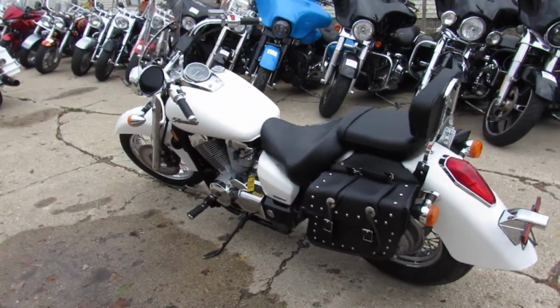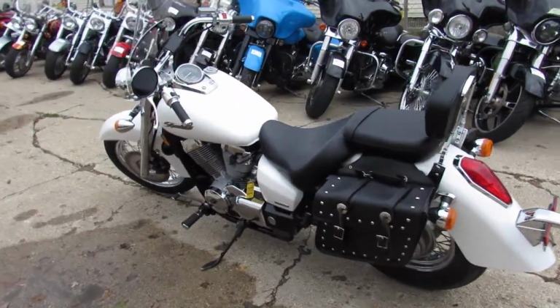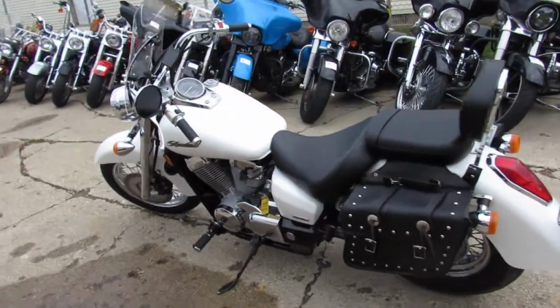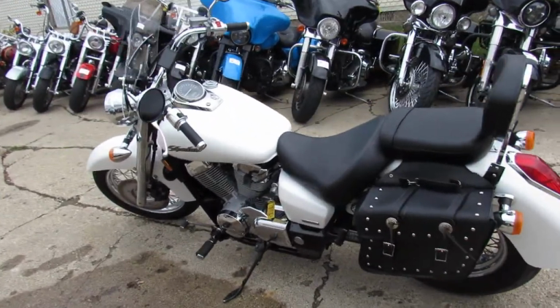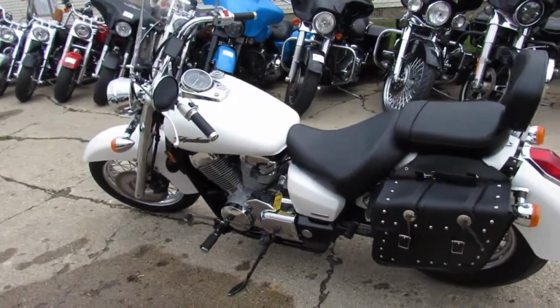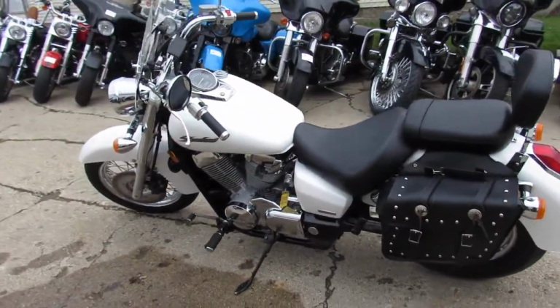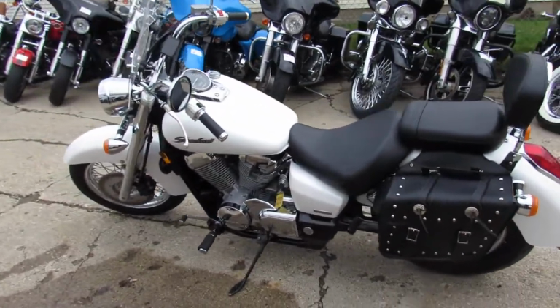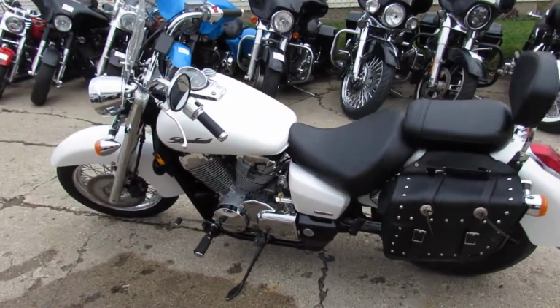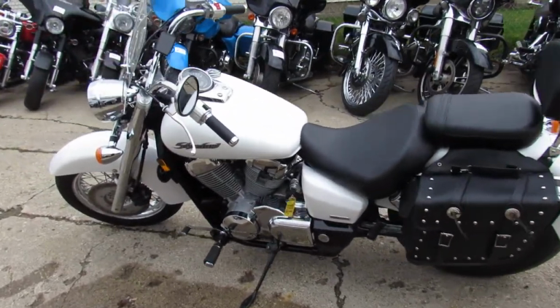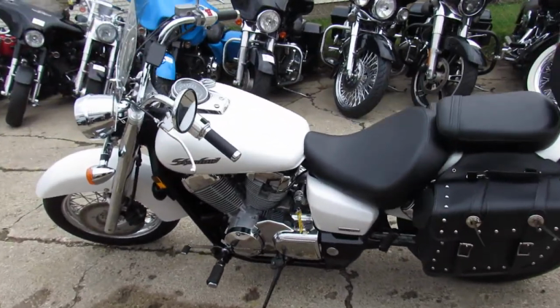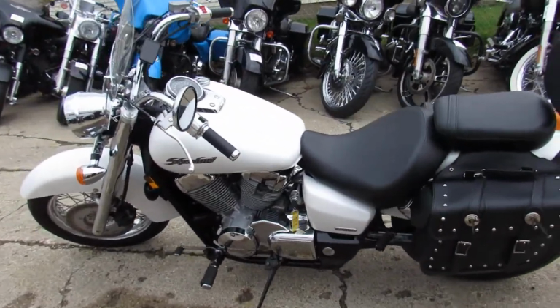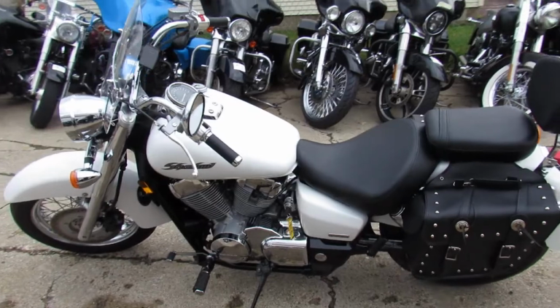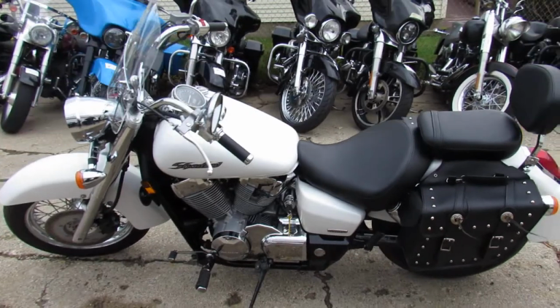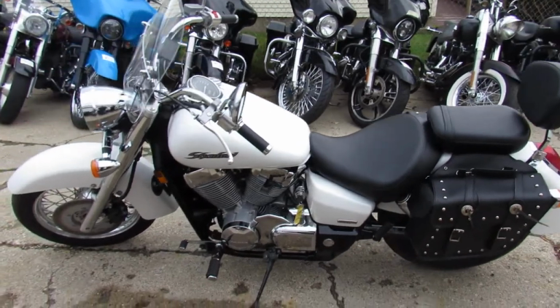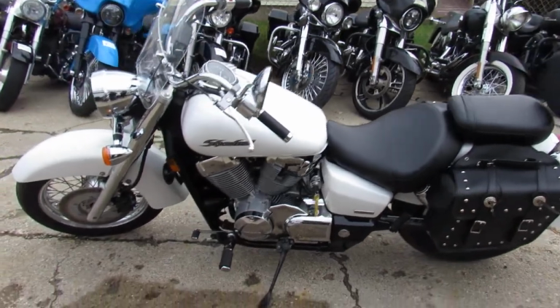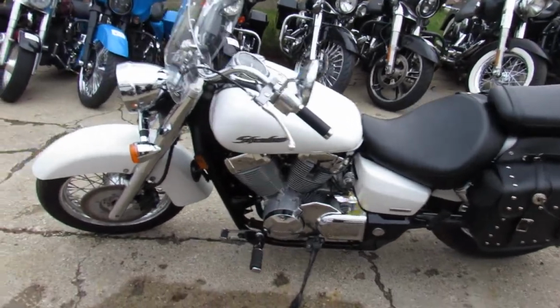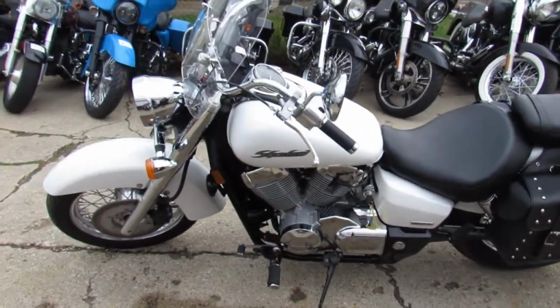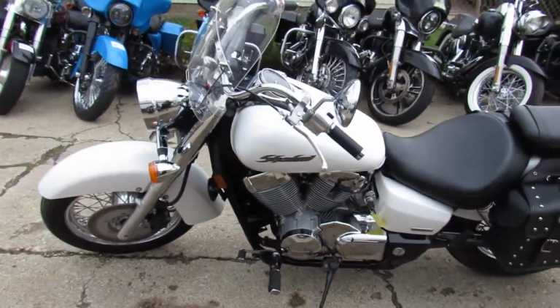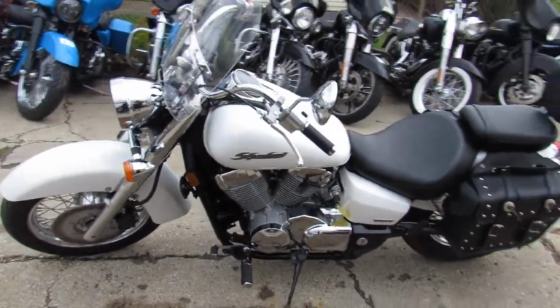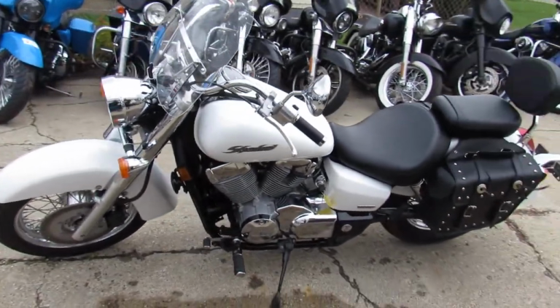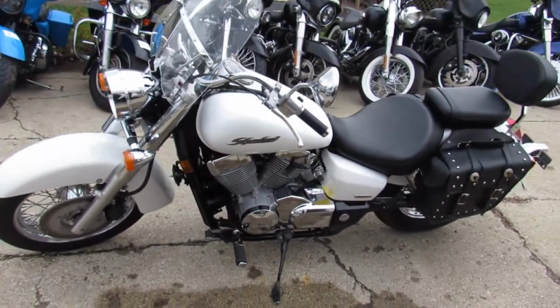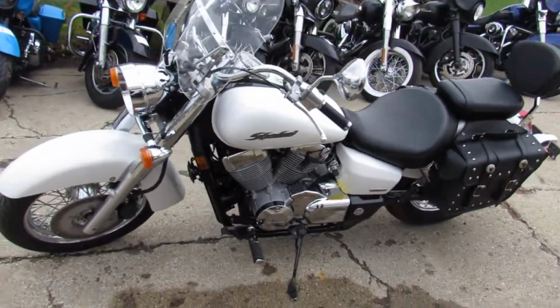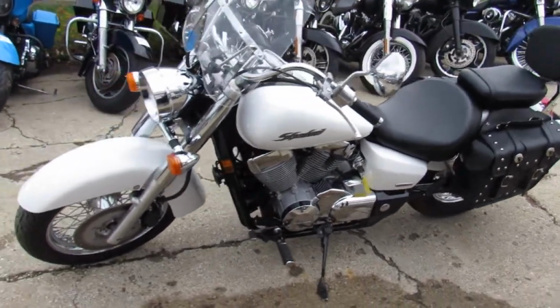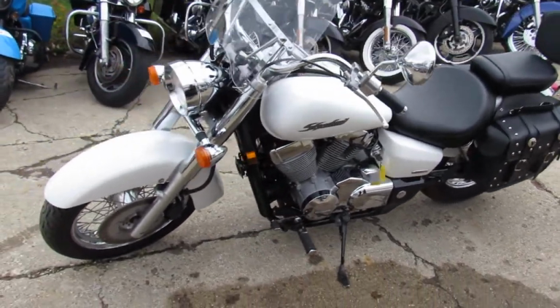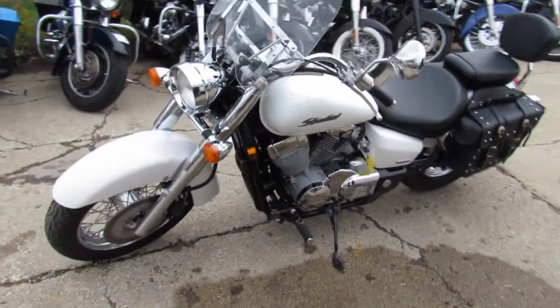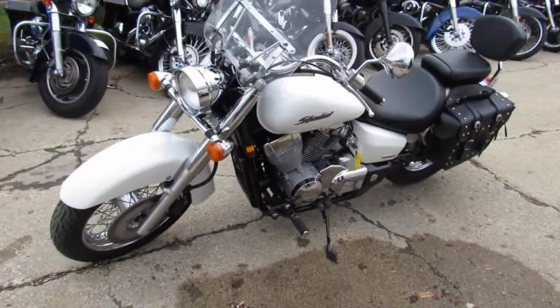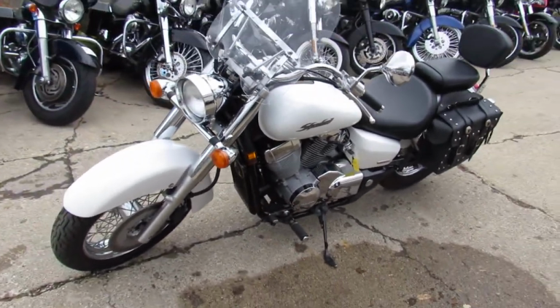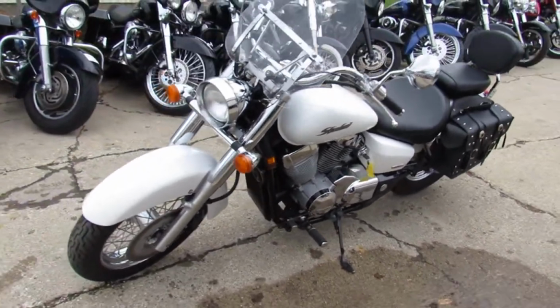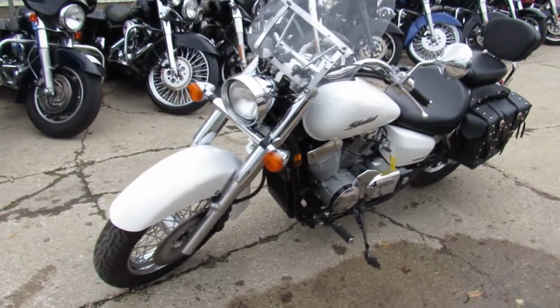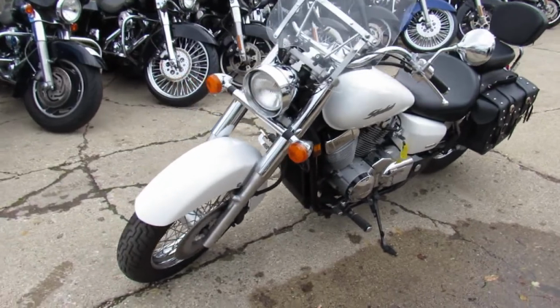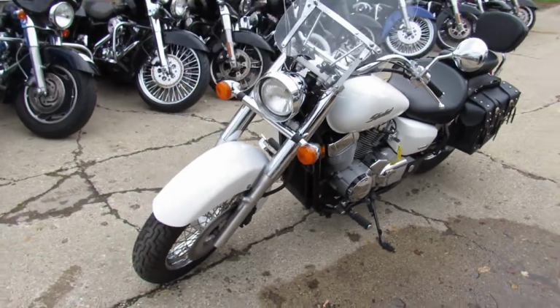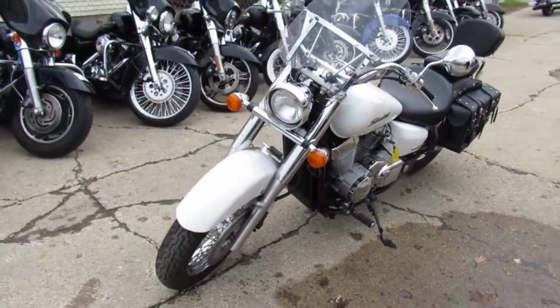Just serviced at a factory authorized Honda dealership. Inspected, certified and includes a 6 month warranty guys. Great bike for only $33.99.